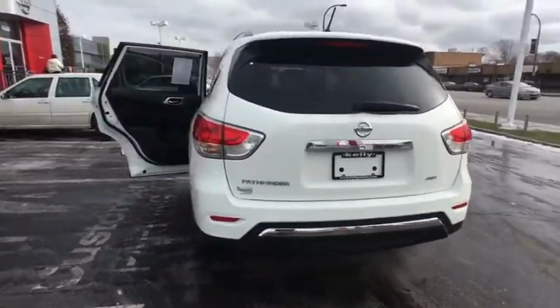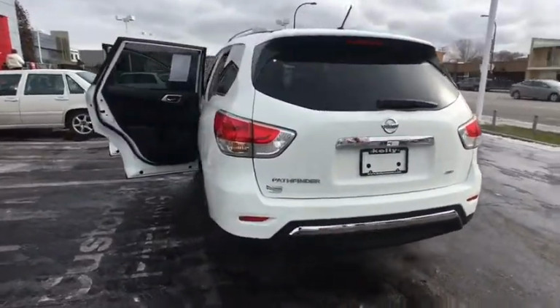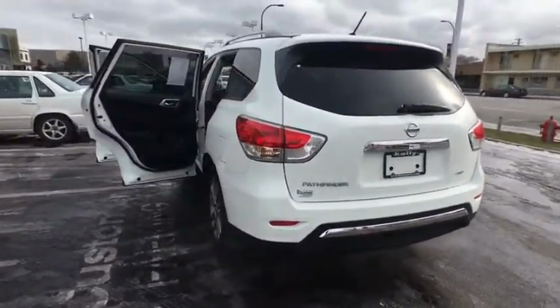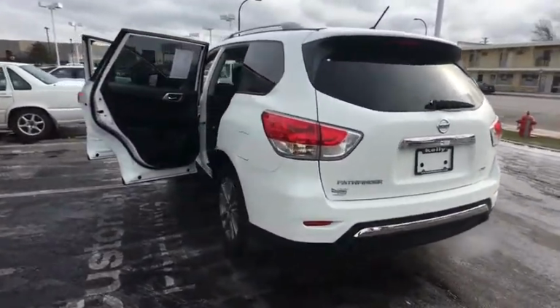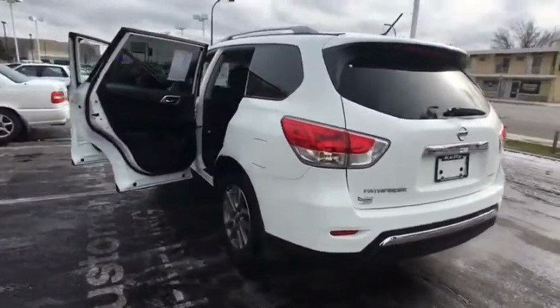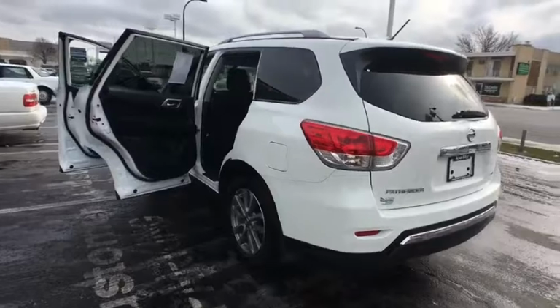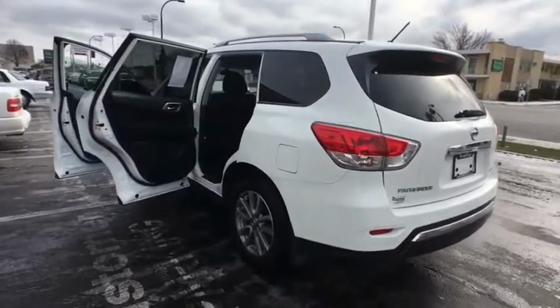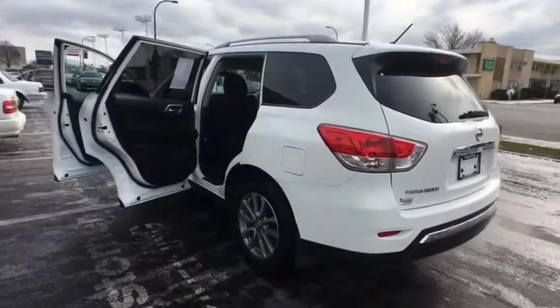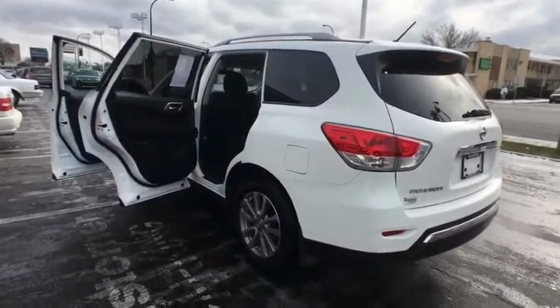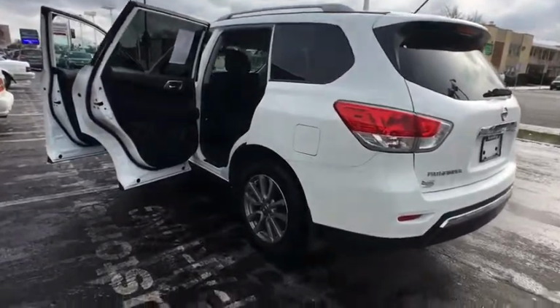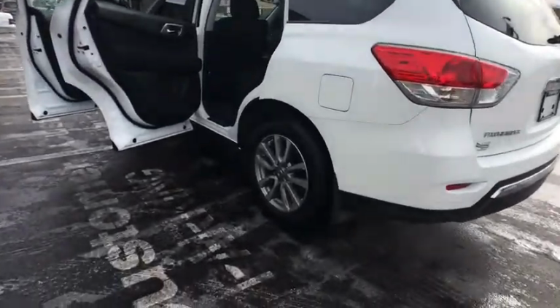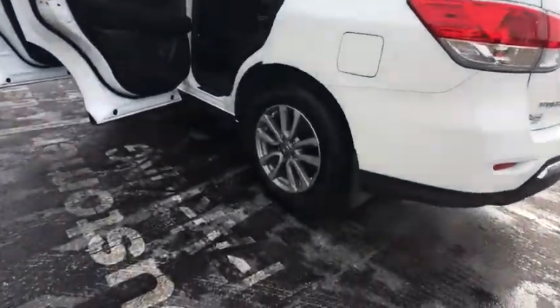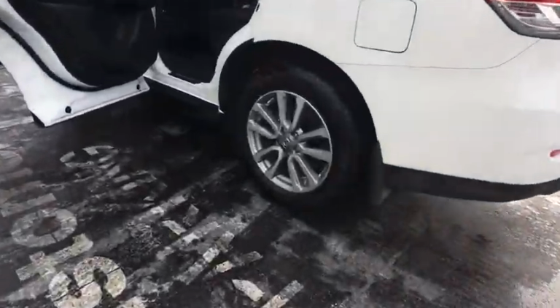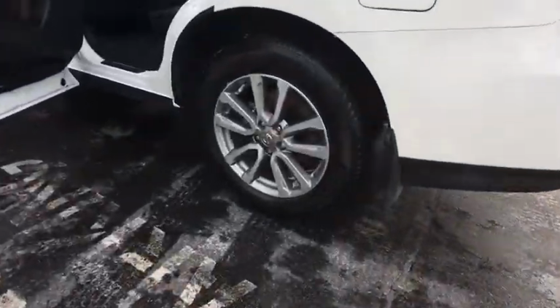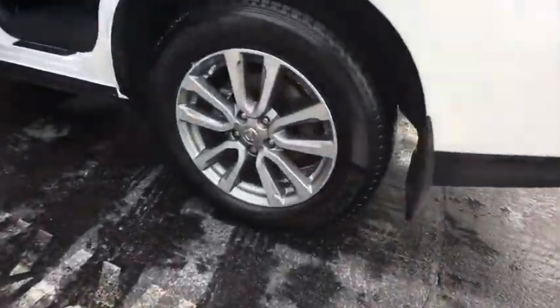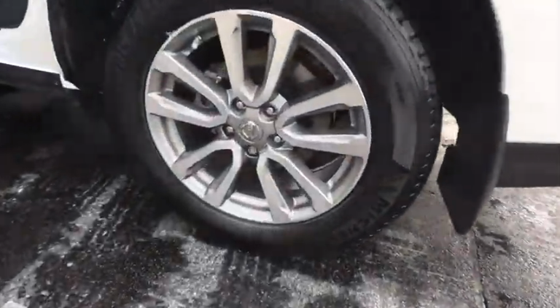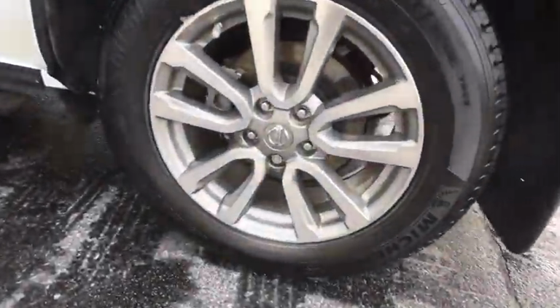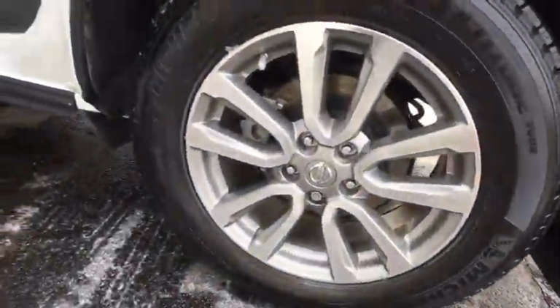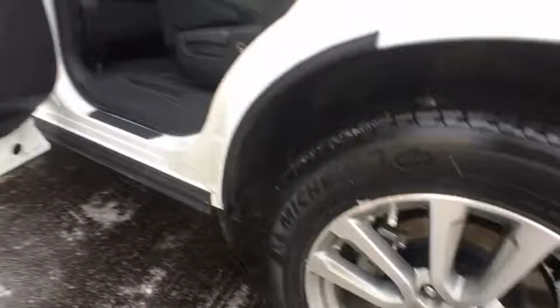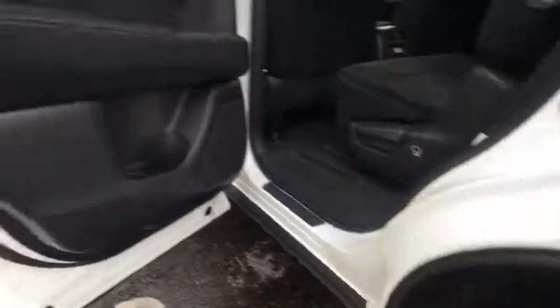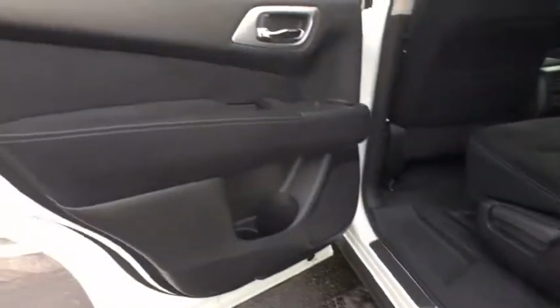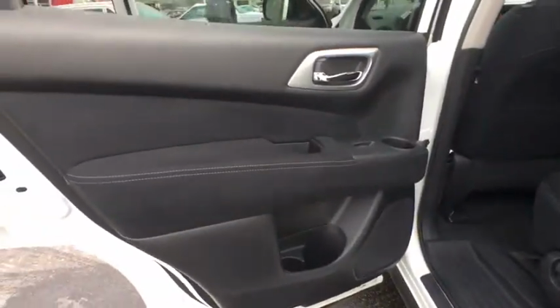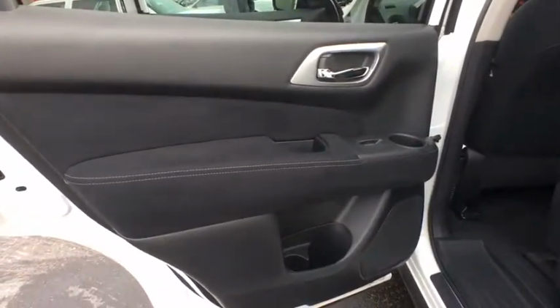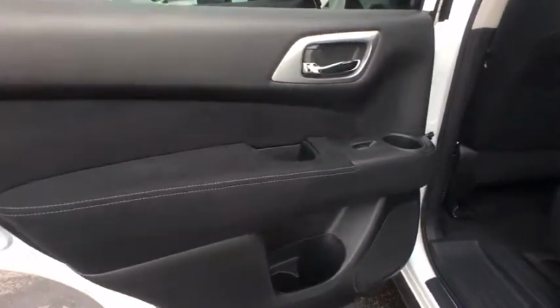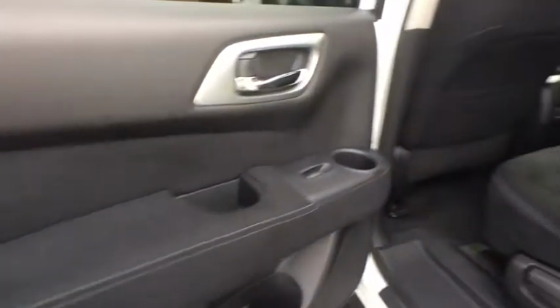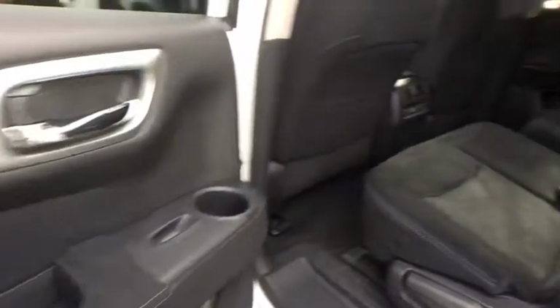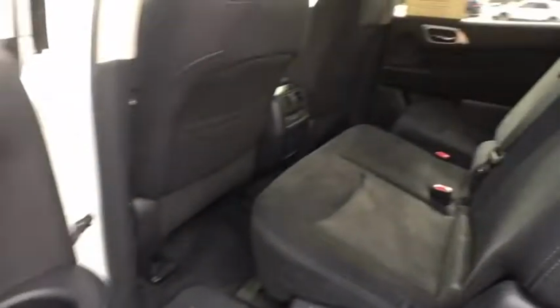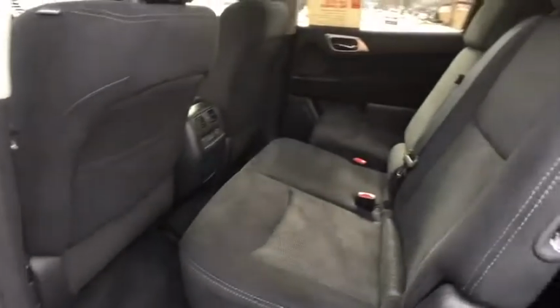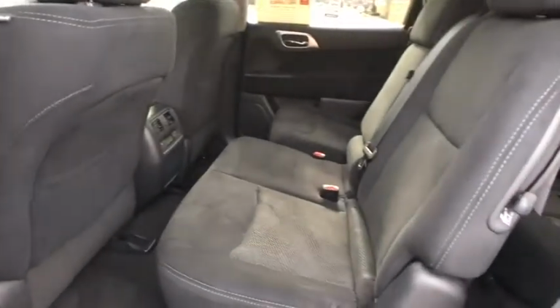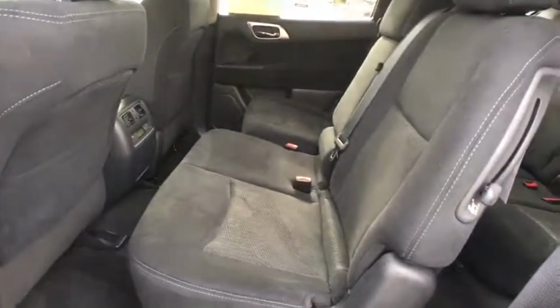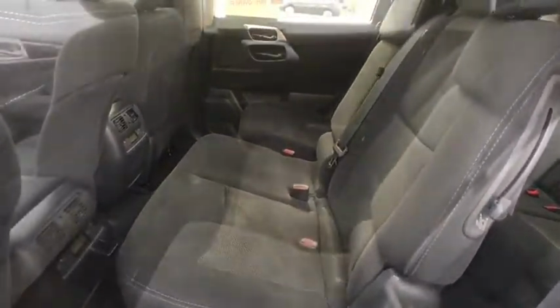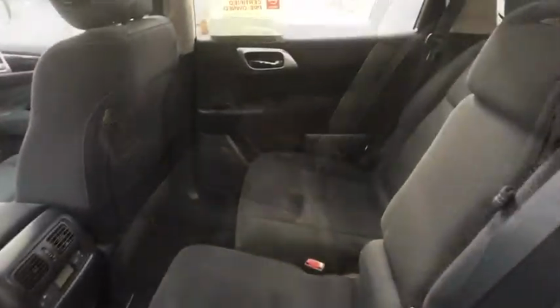Here are some of this vehicle's great options: stability control, traction control, keyless entry, steering wheel audio controls, anti-lock braking system, CD changer, adjustable steering wheel, power steering.